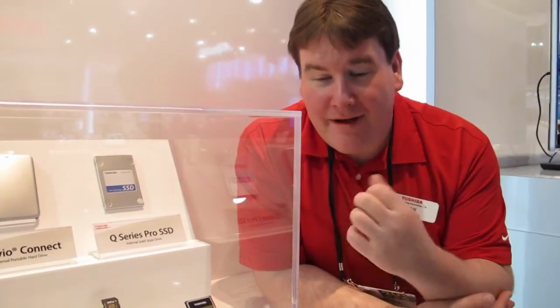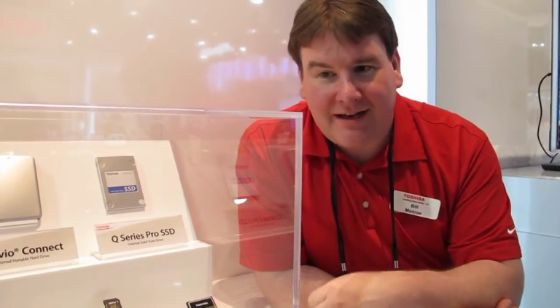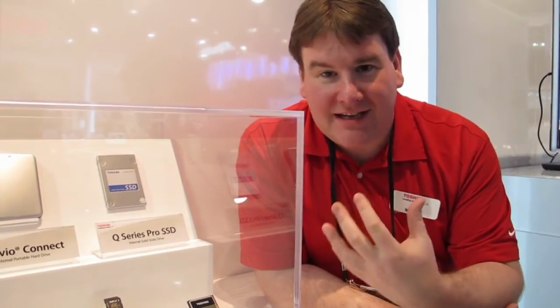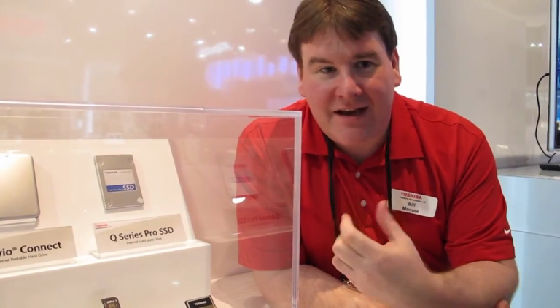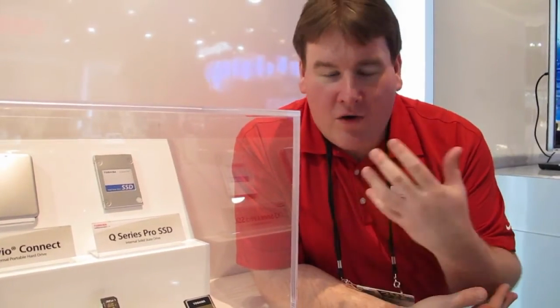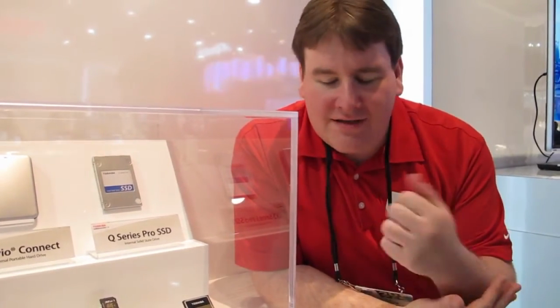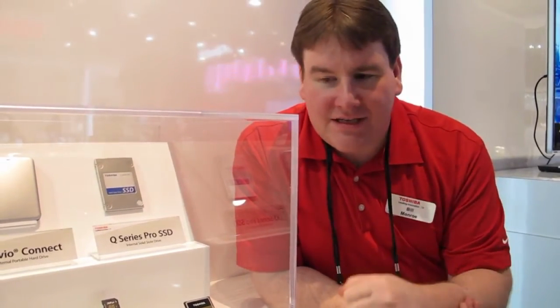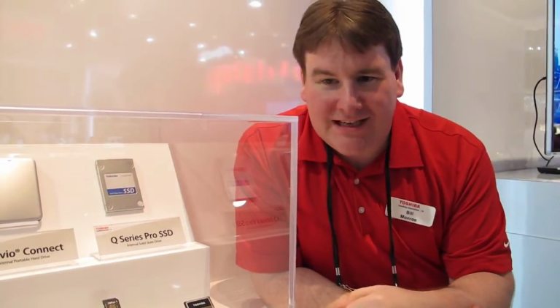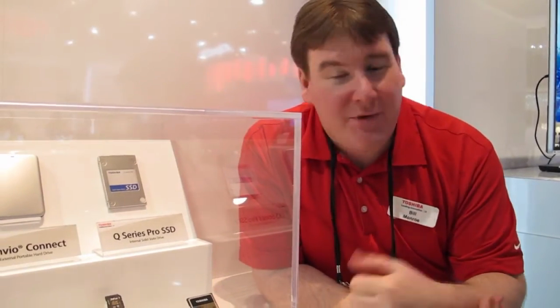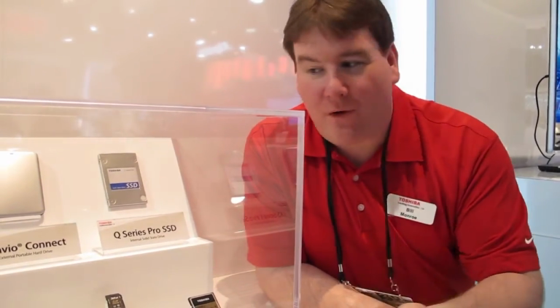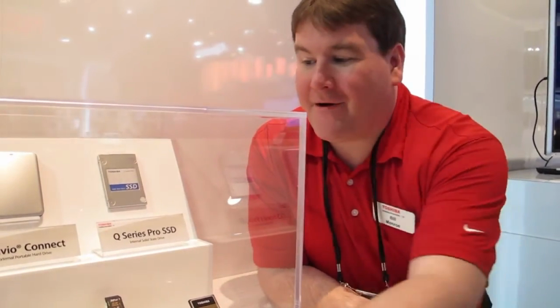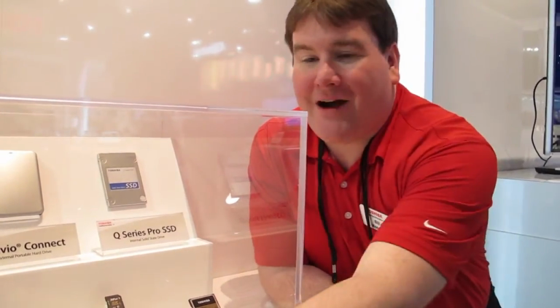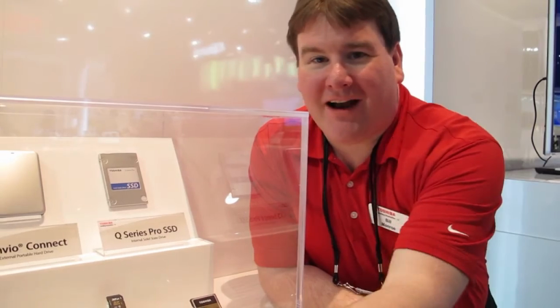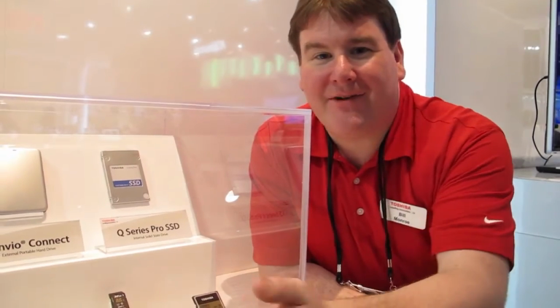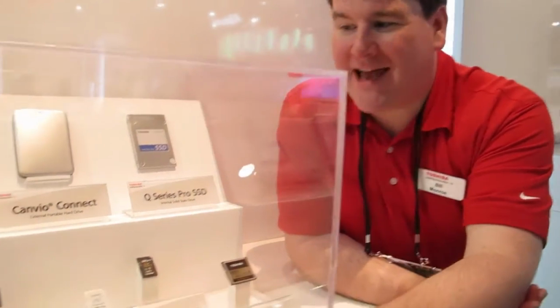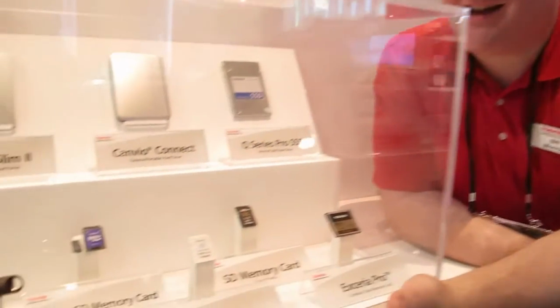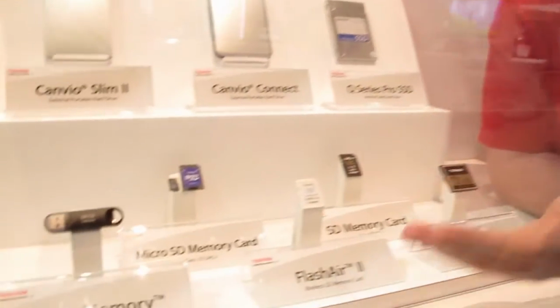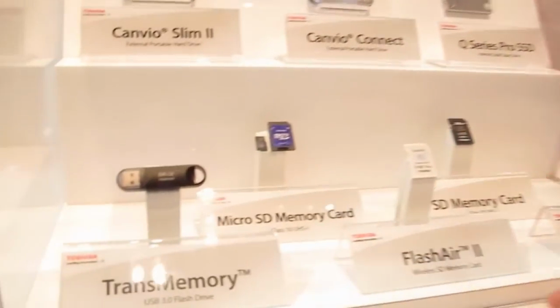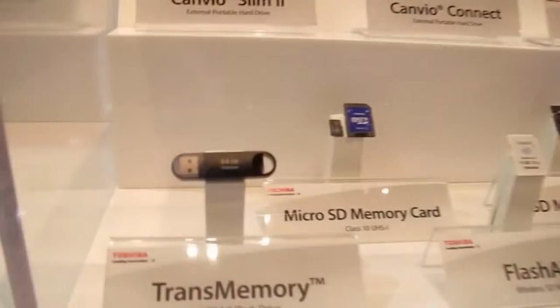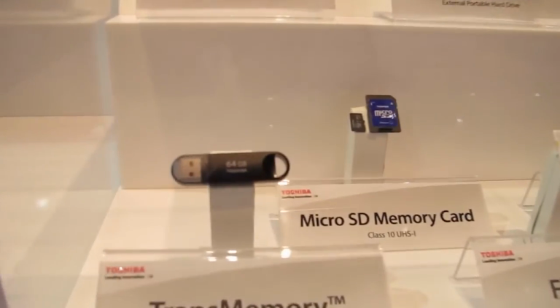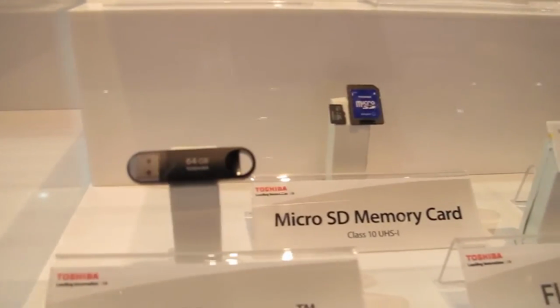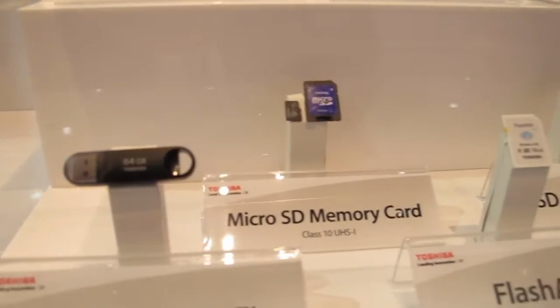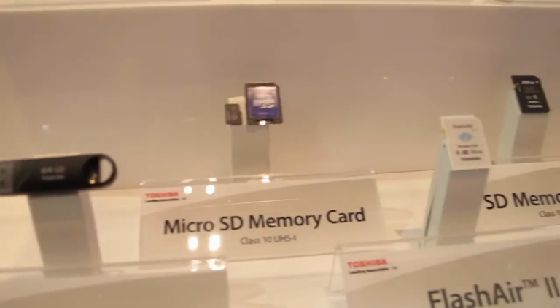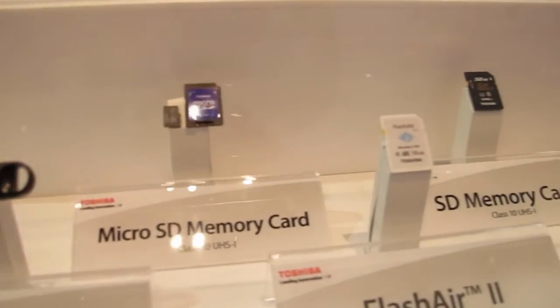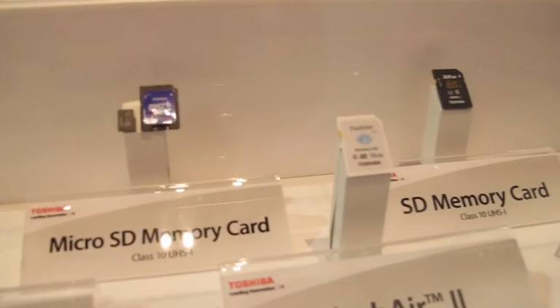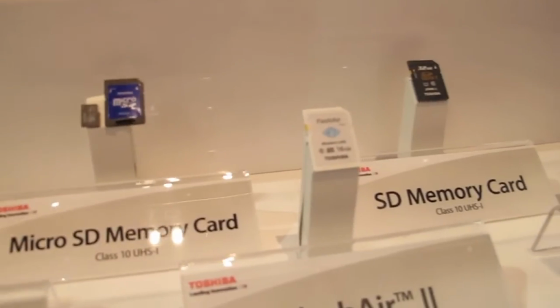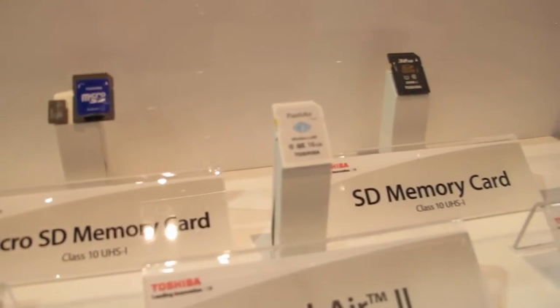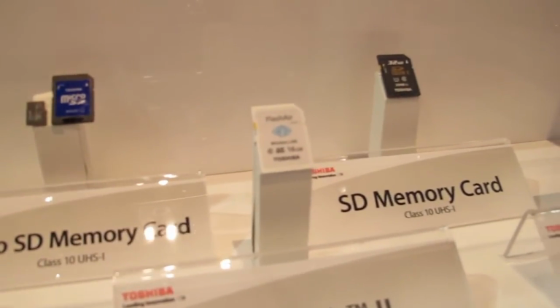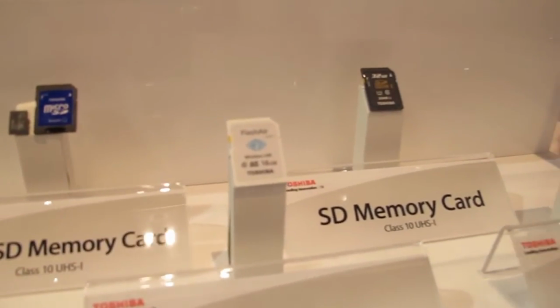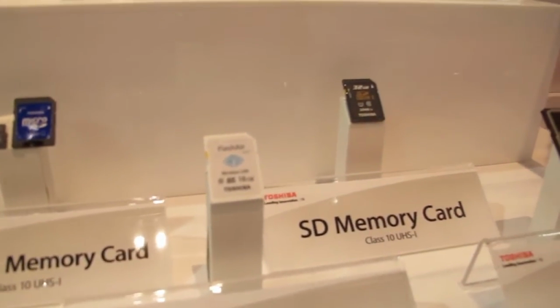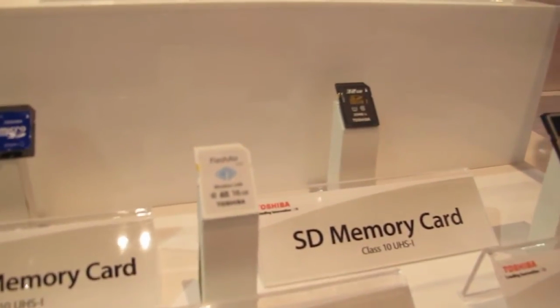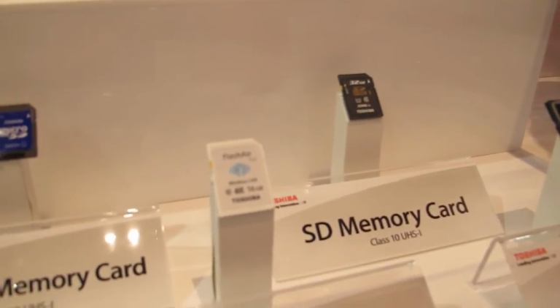NAND memory technology in solid-state — since it is Toshiba technology, we also have a wide variety of other products. Everything from SD cards to thumb drives to the world's fastest compact flash cards to even the Flash Air.